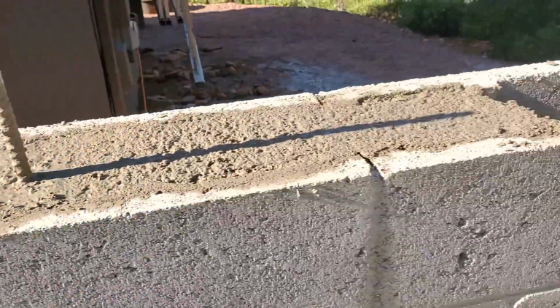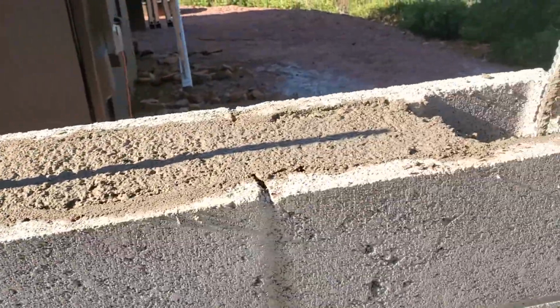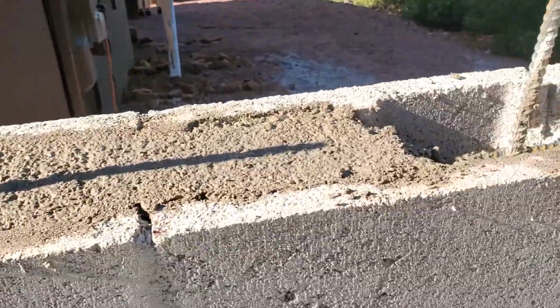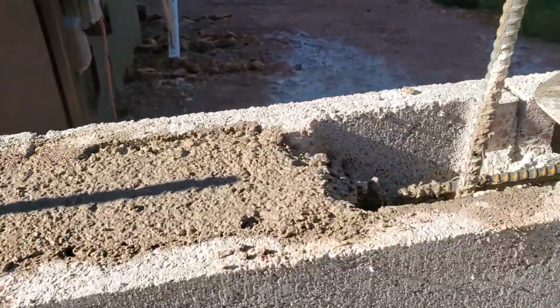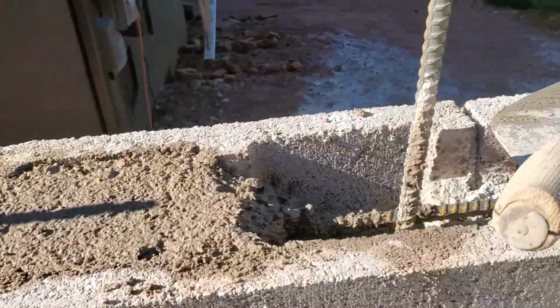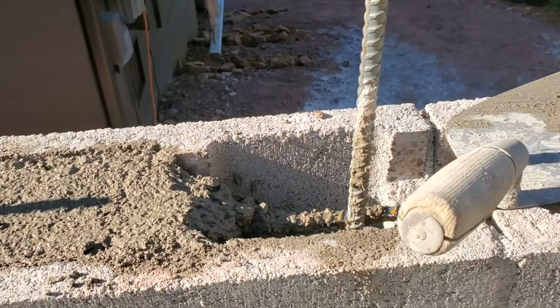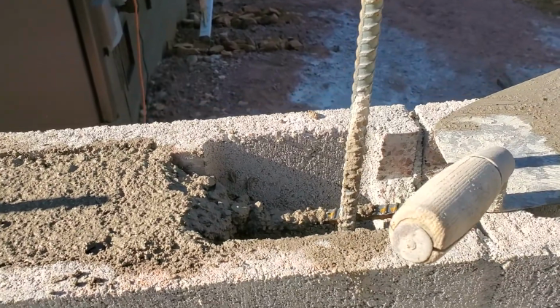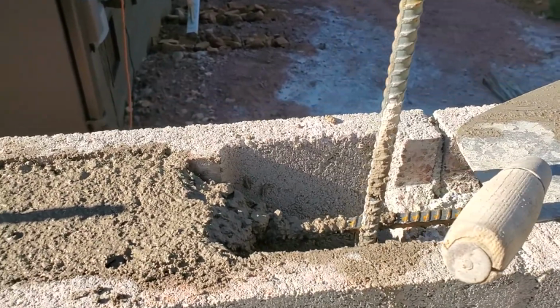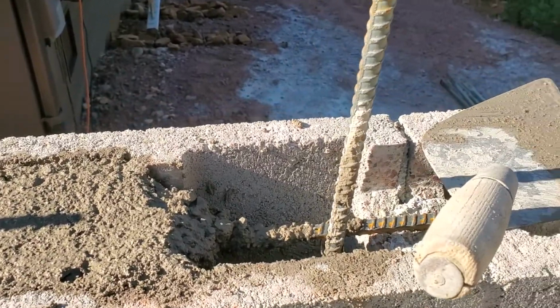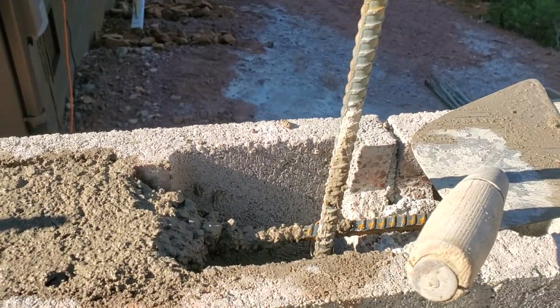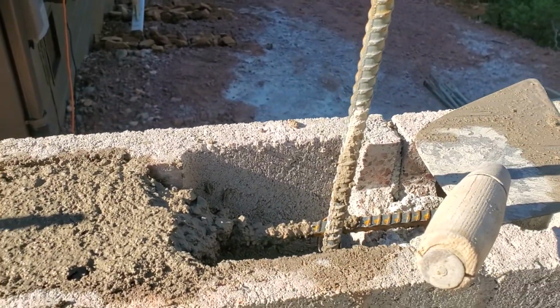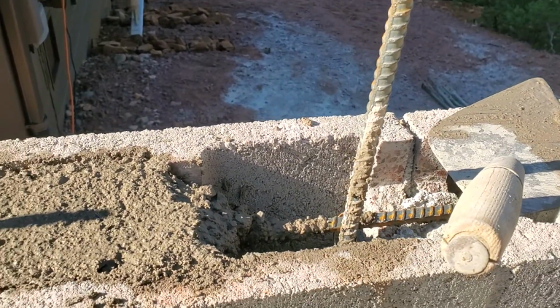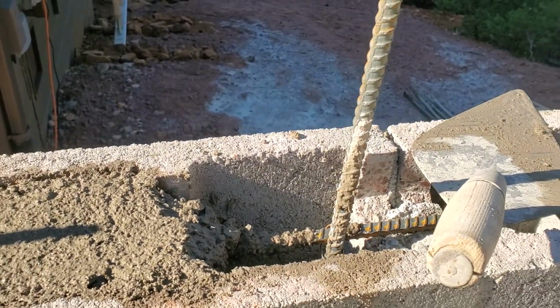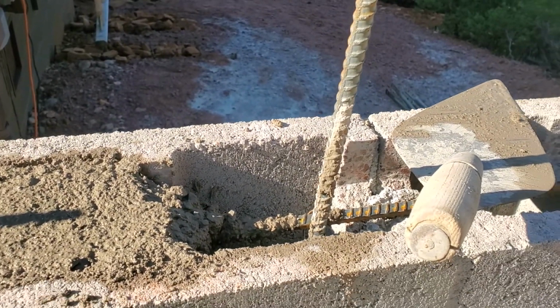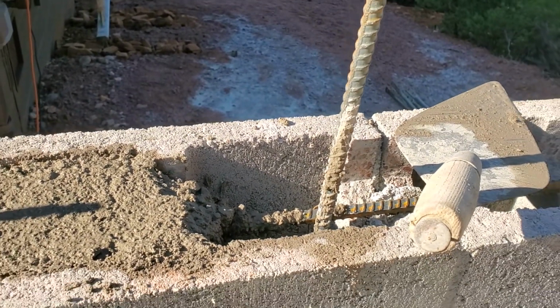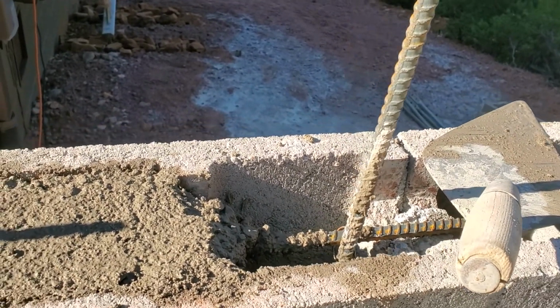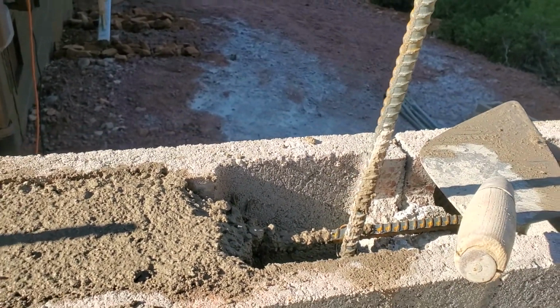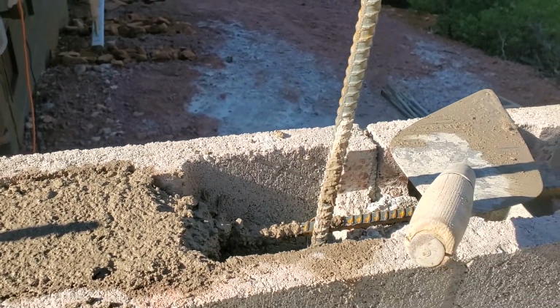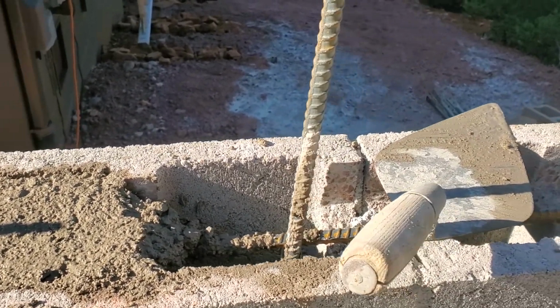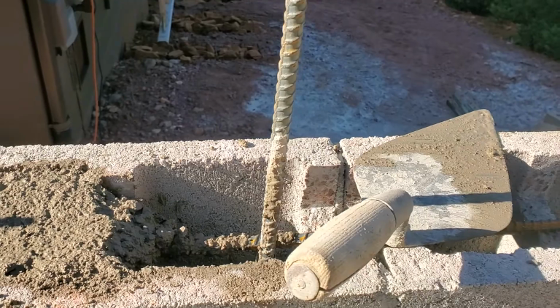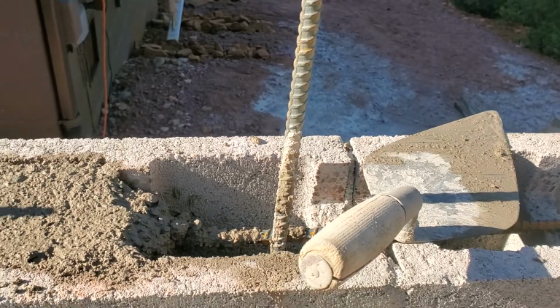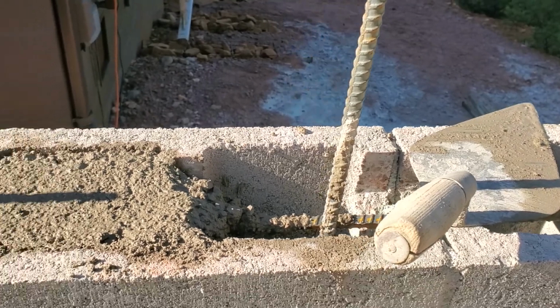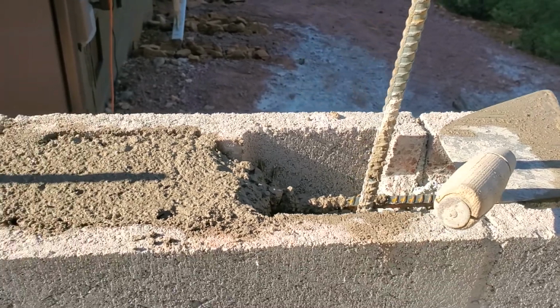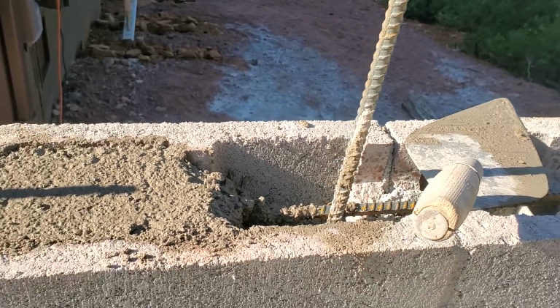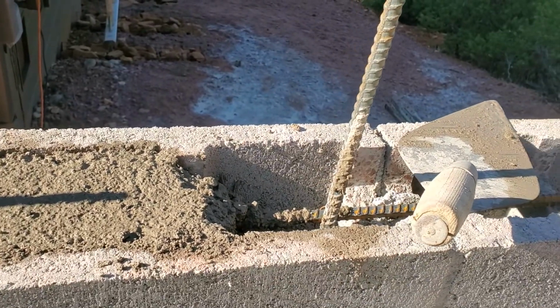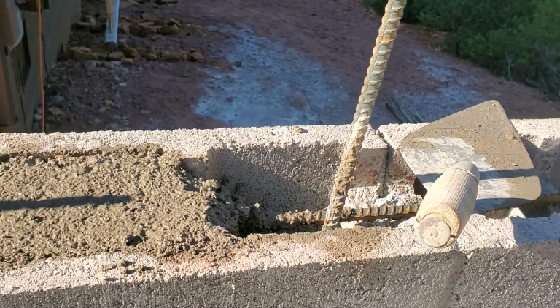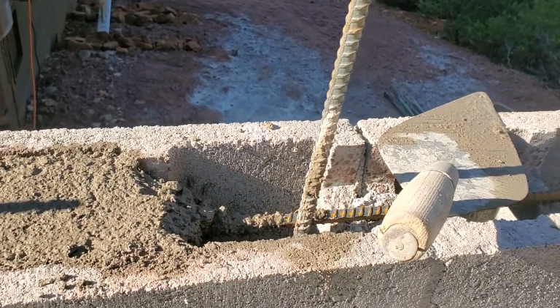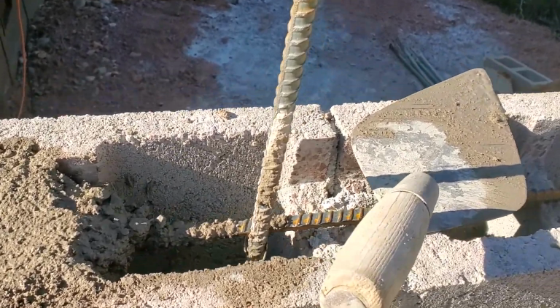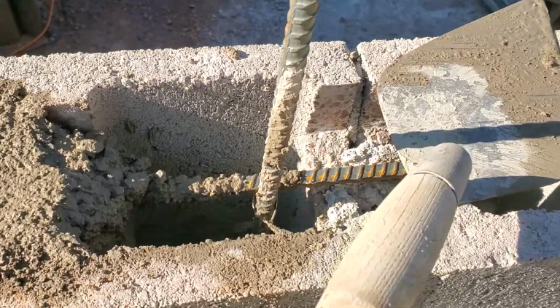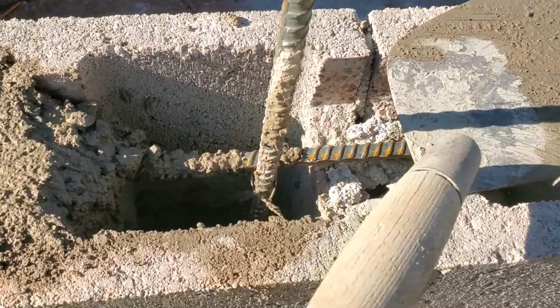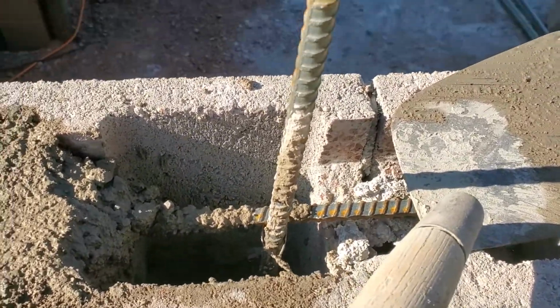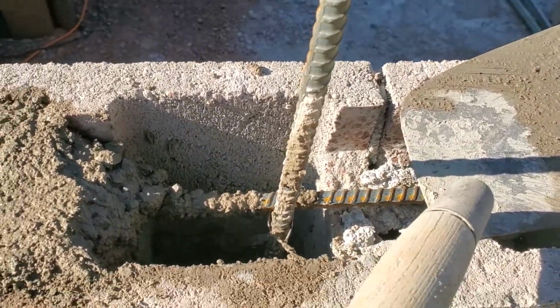In the next clip, I'm going to show you the importance of running a rod down in there when you don't have a vibrator, to make sure you get all those cells covered down in there, because sometimes they don't go all the way down.